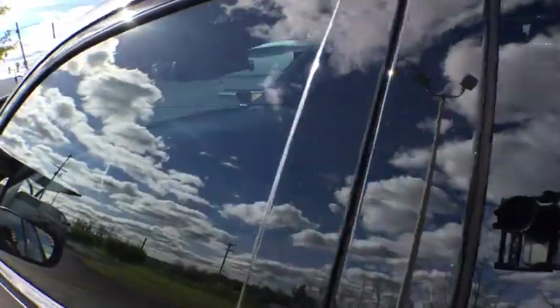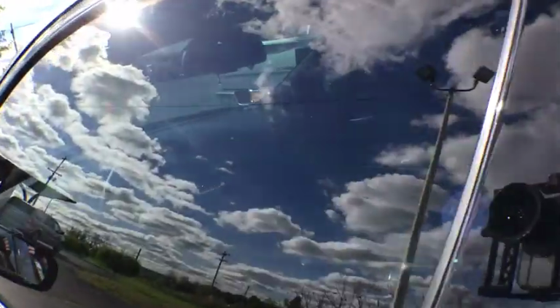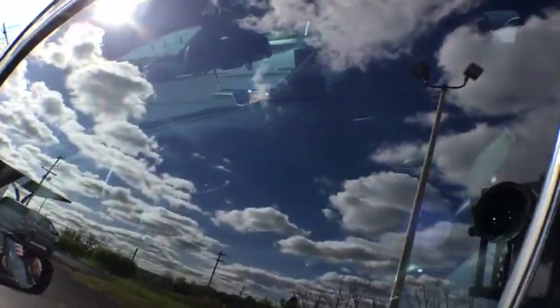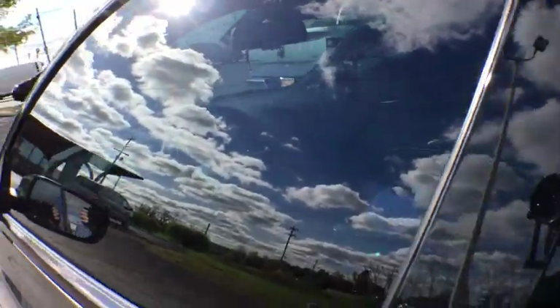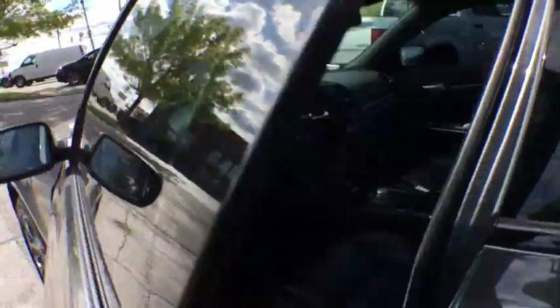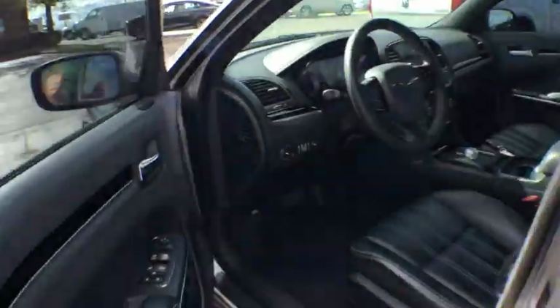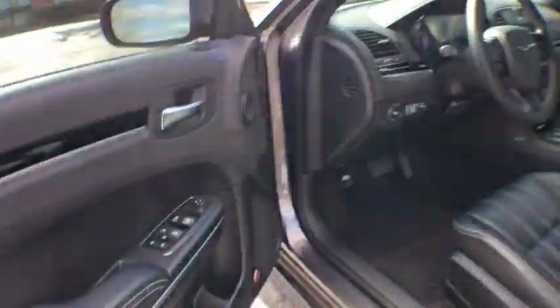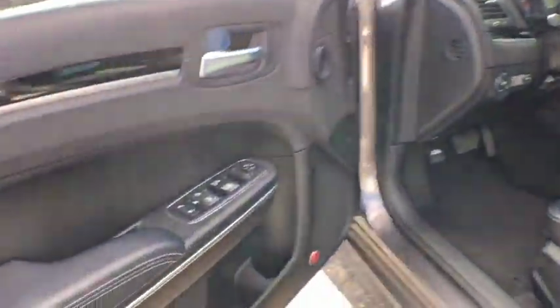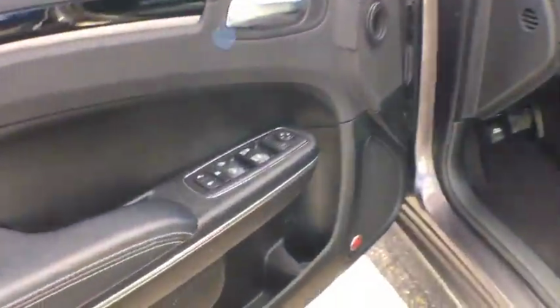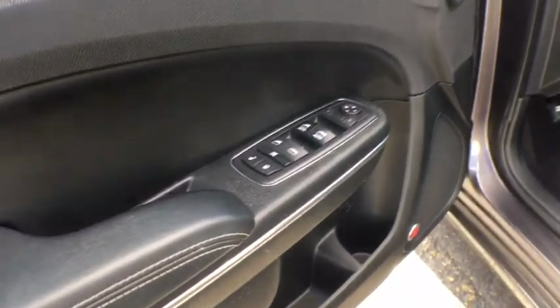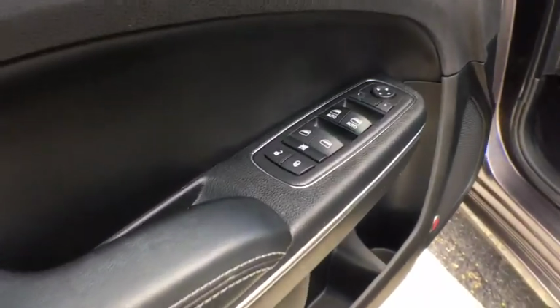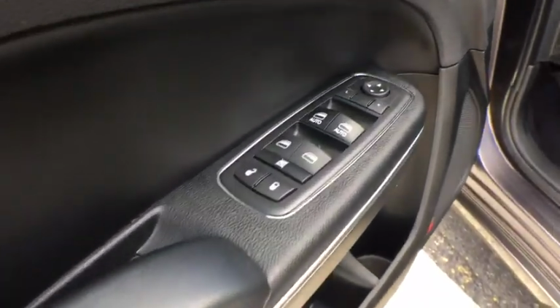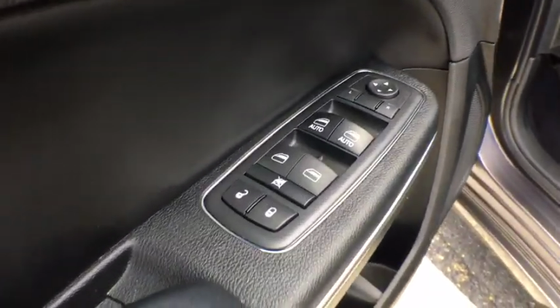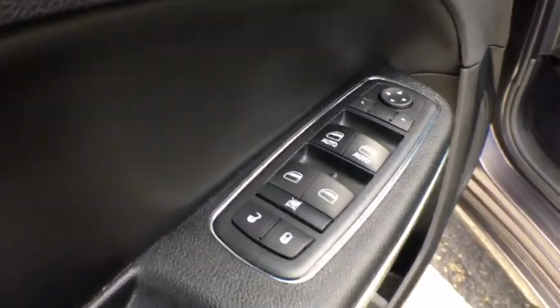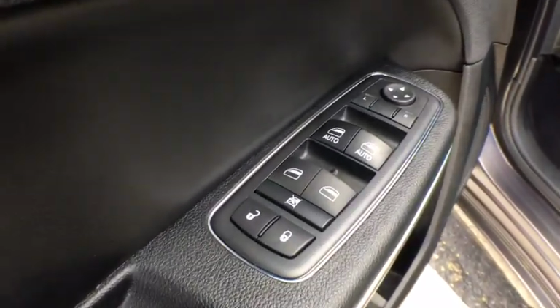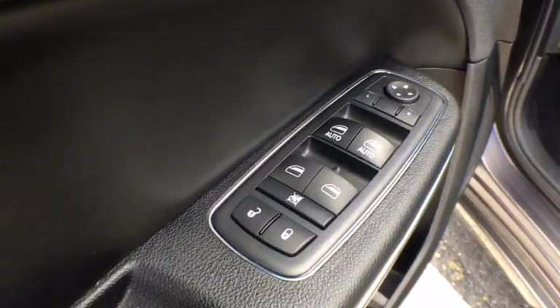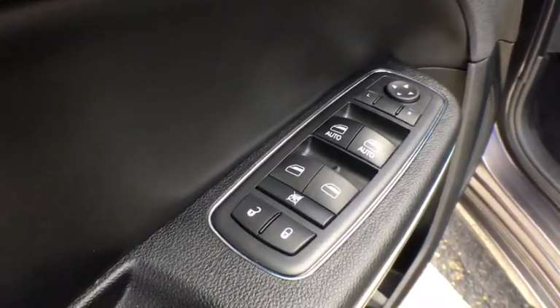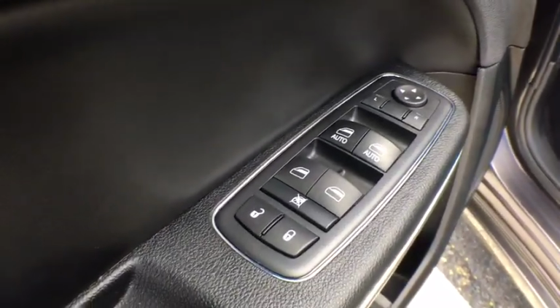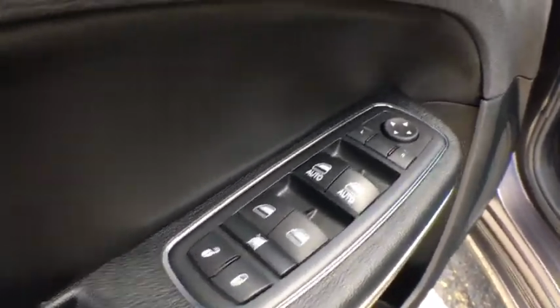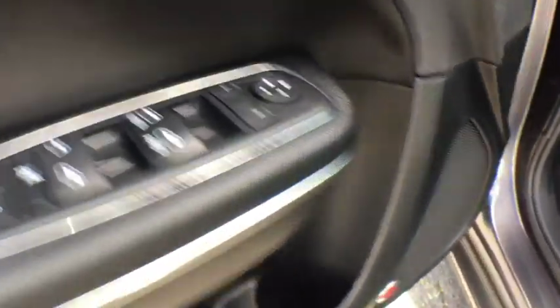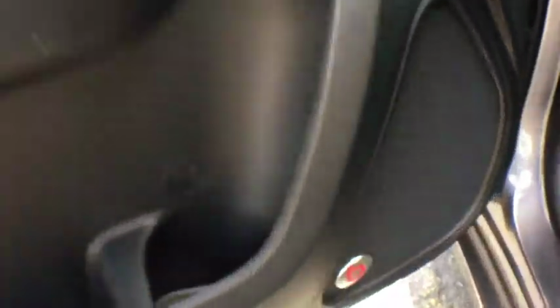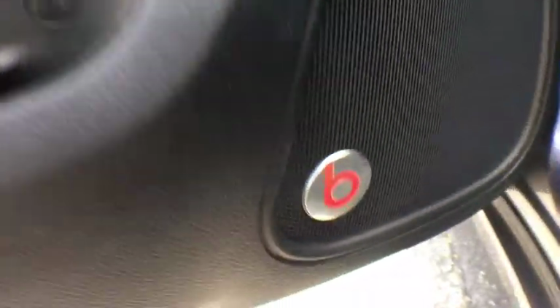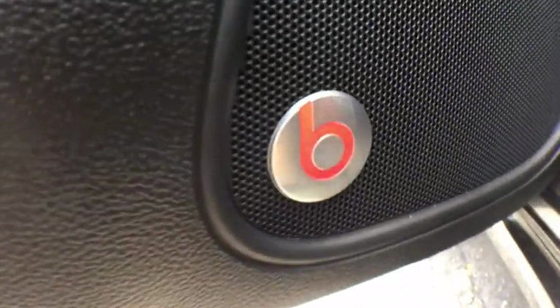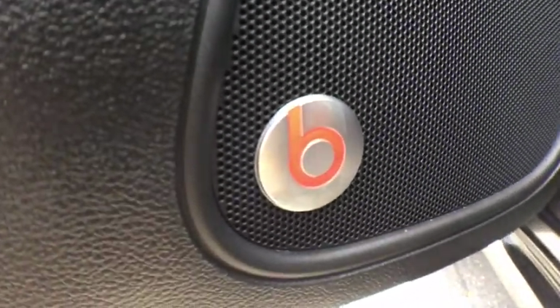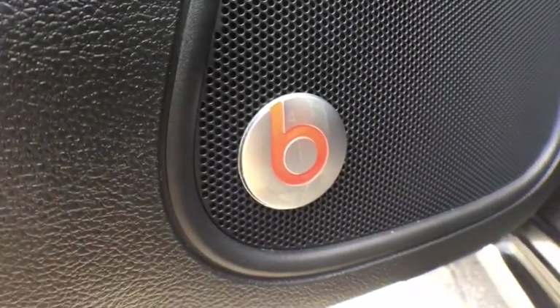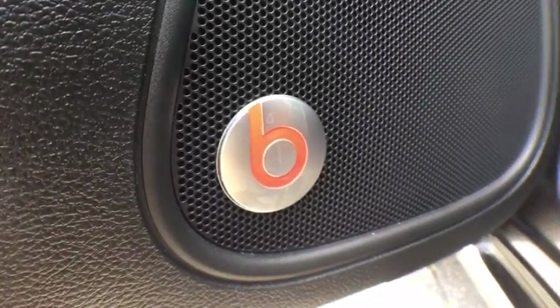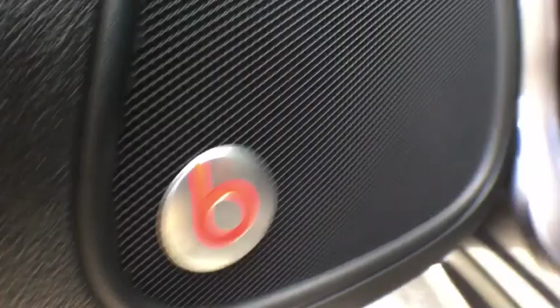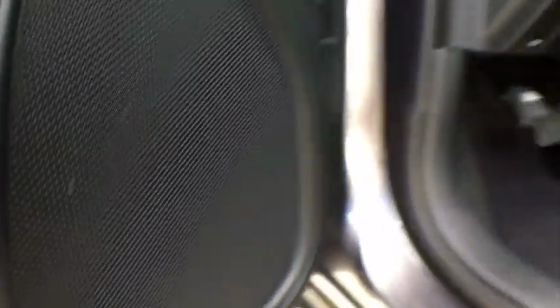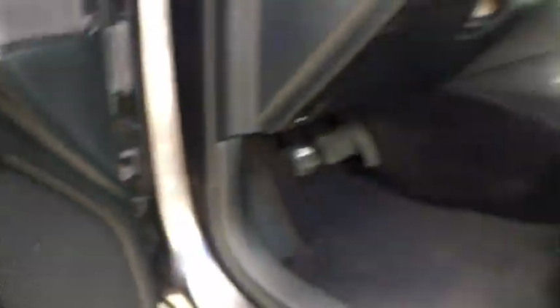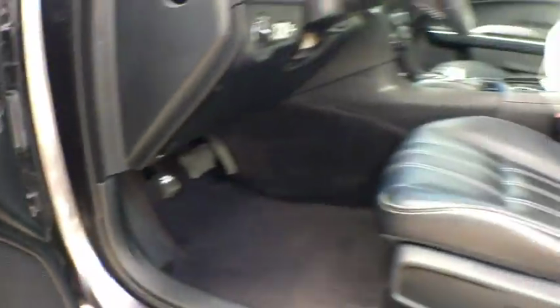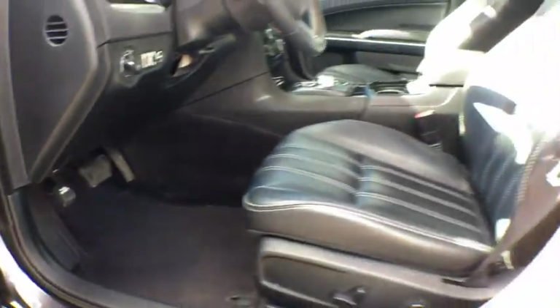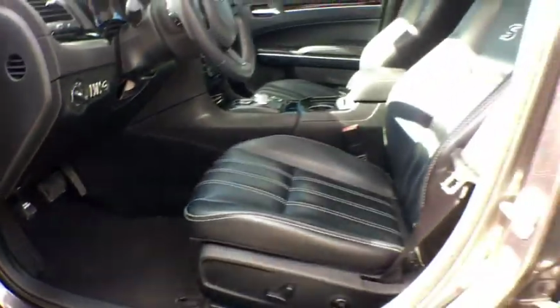Security system, trip computer, rear window defroster, compass, brake assist, HD radio, panic alarm, tachometer, Sirius satellite radio.